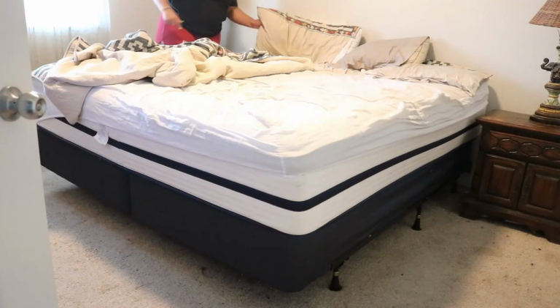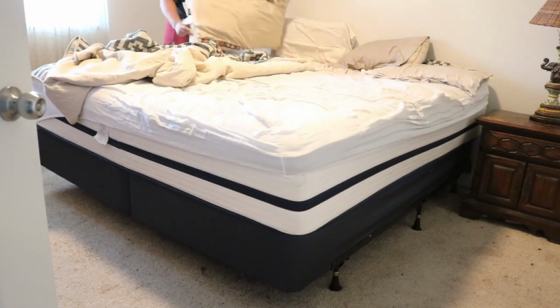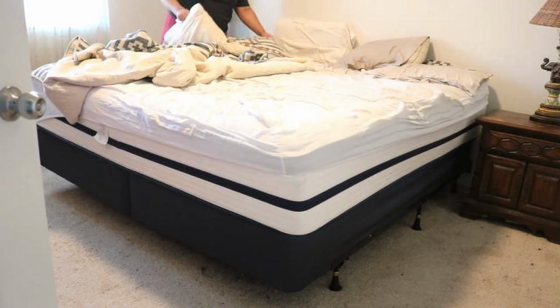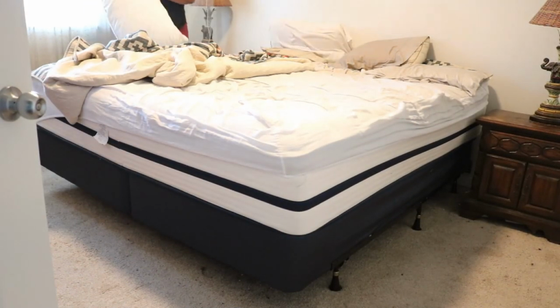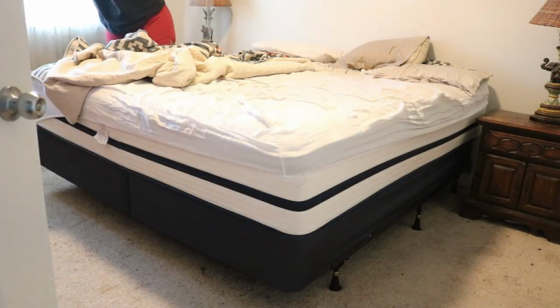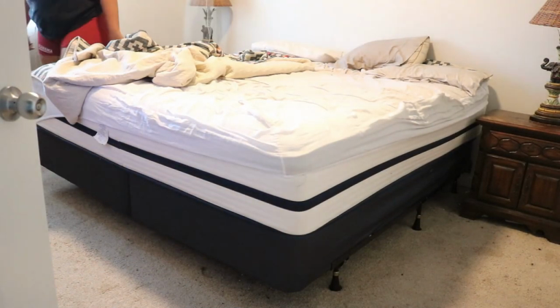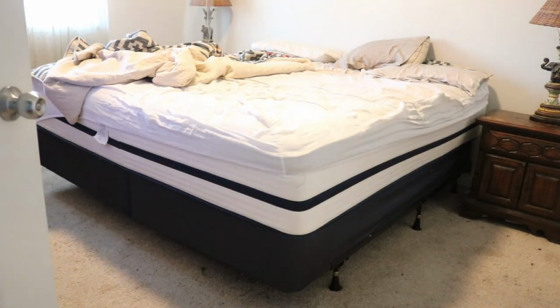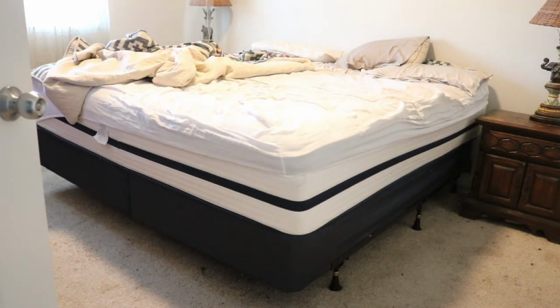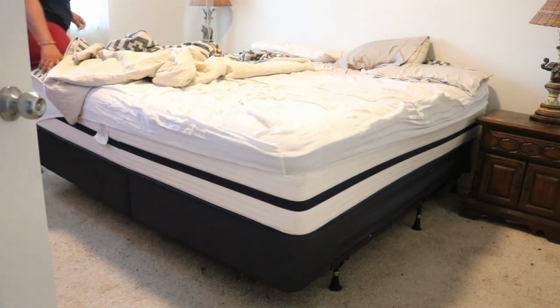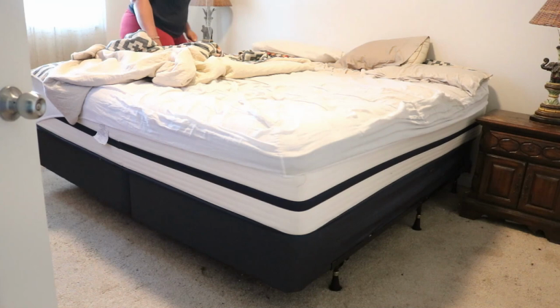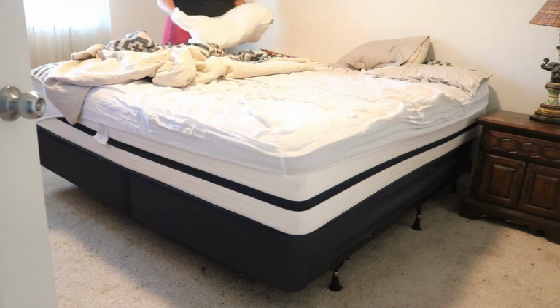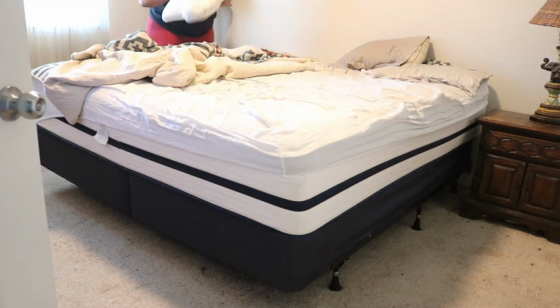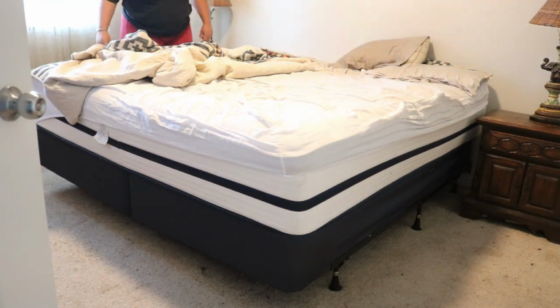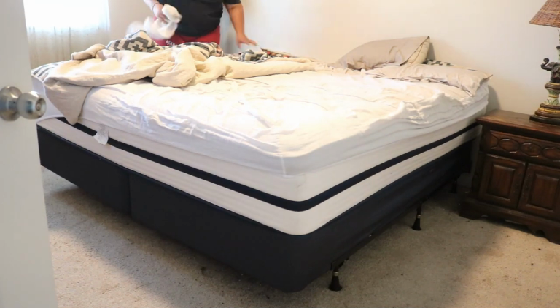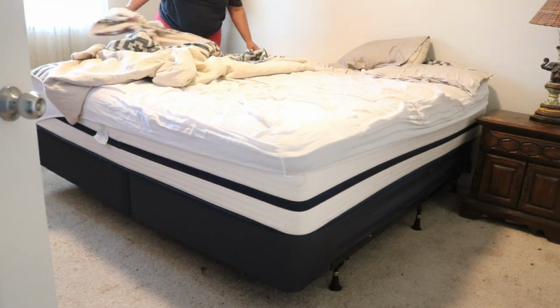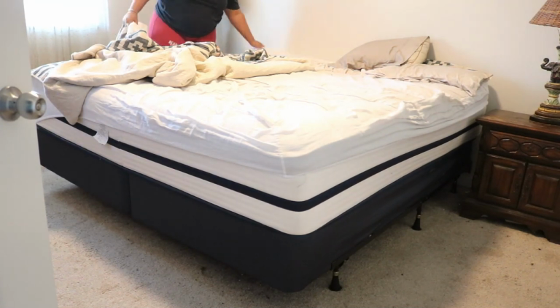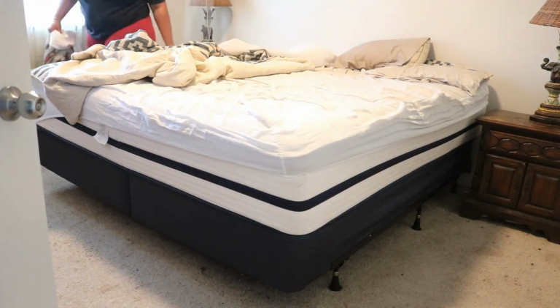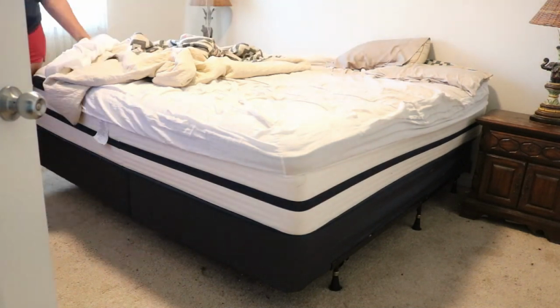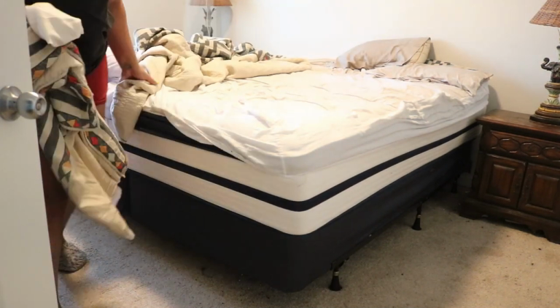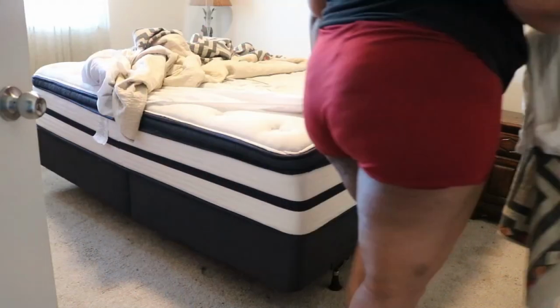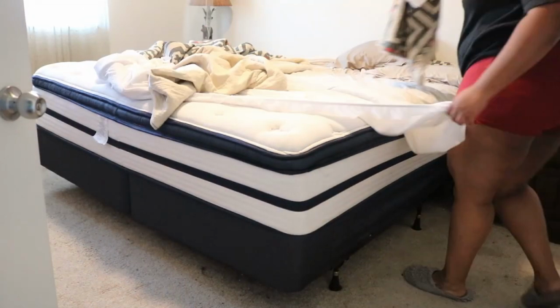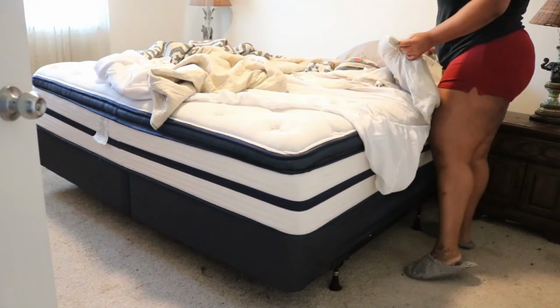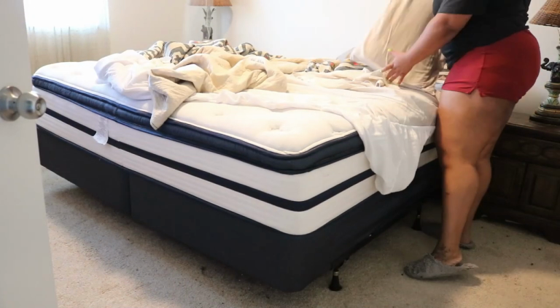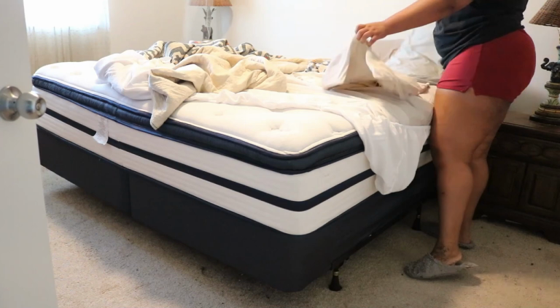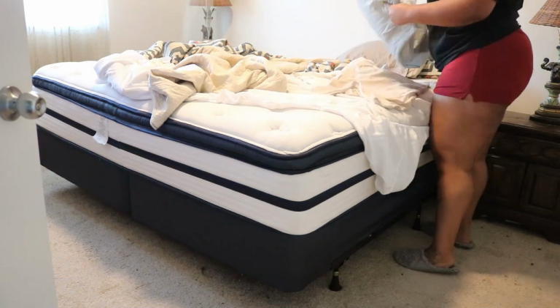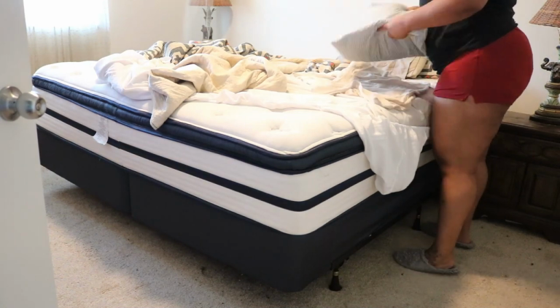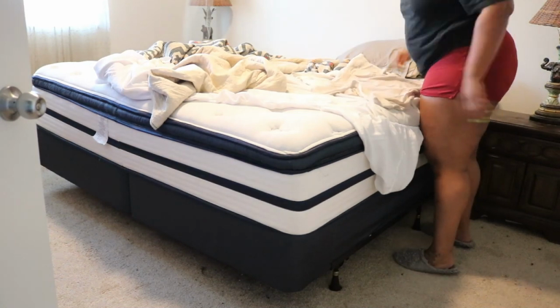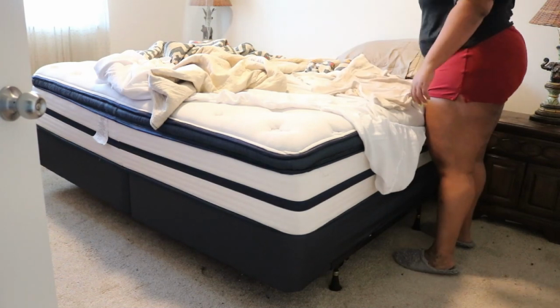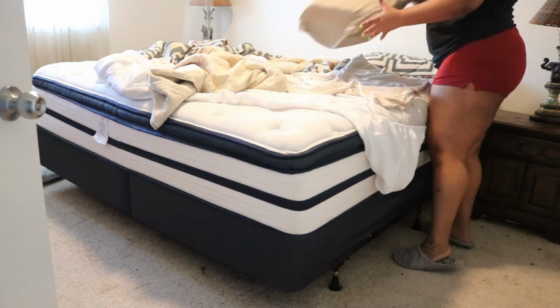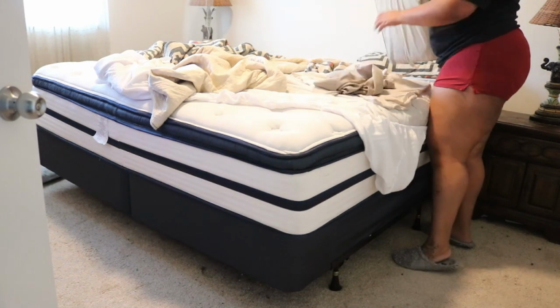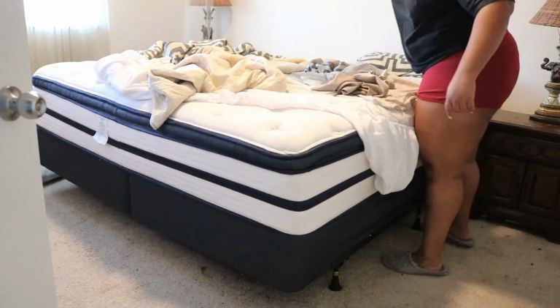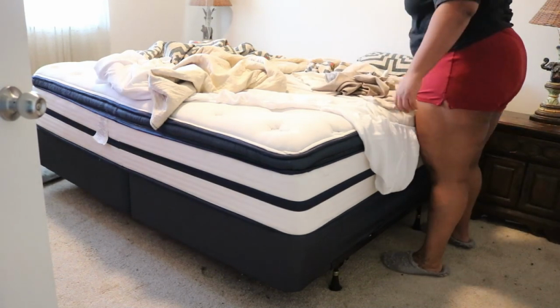These sheets and our comforter are in dire need of washing, so I'm just going to strip those off of the bed and get those in the wash.